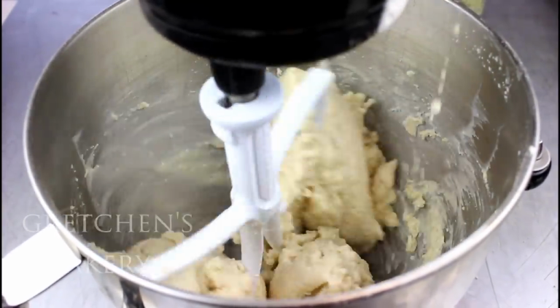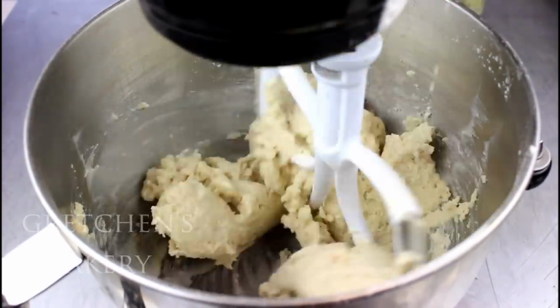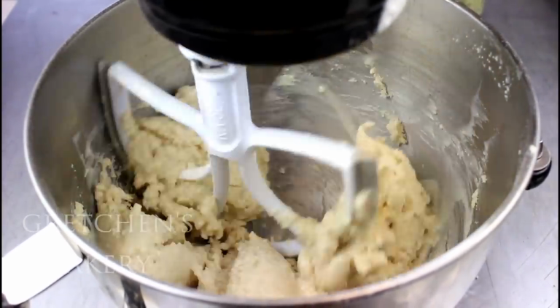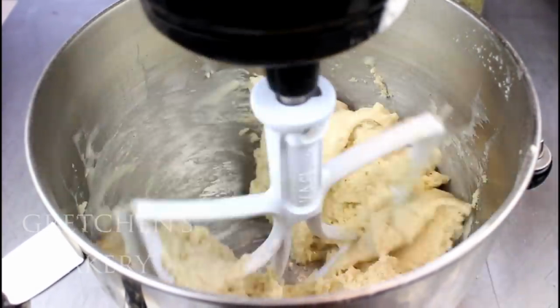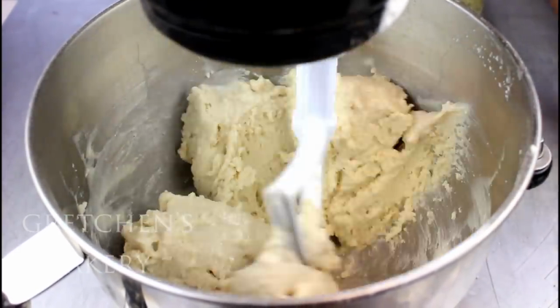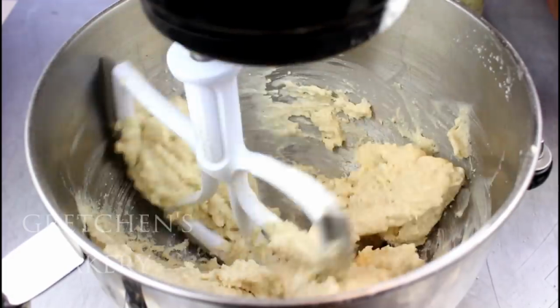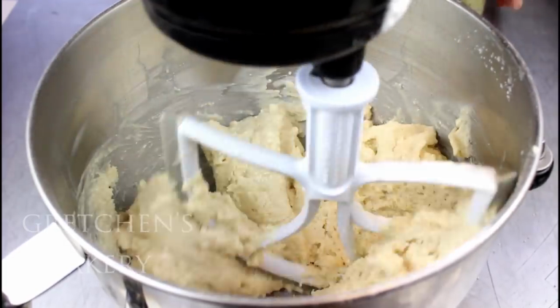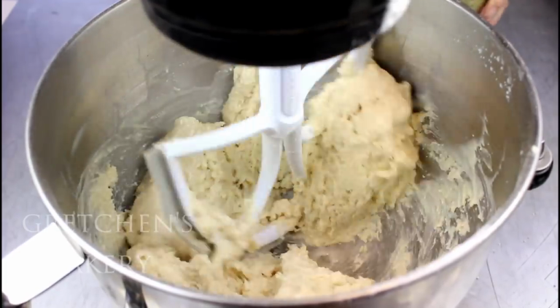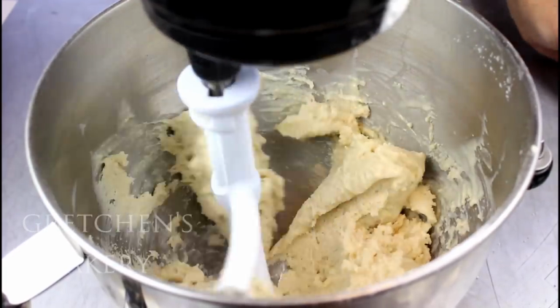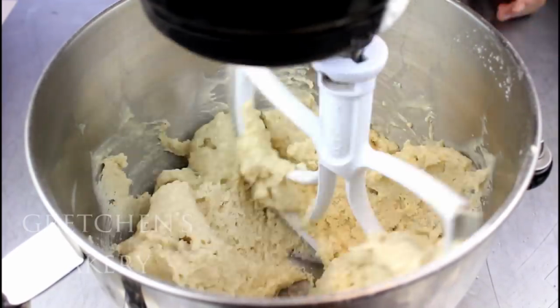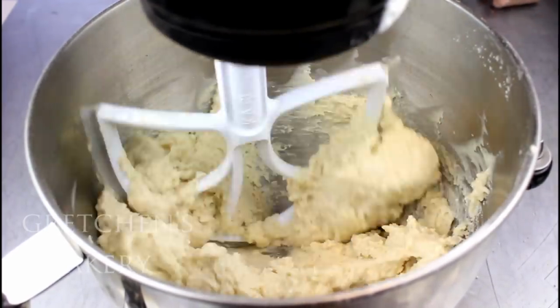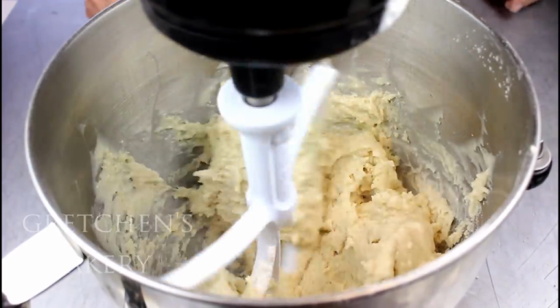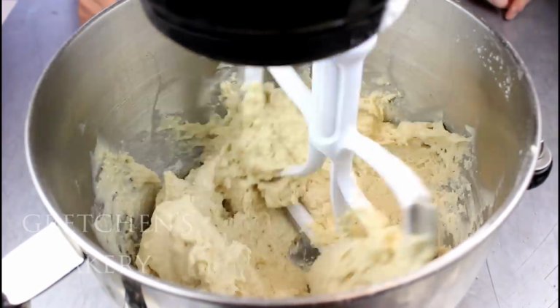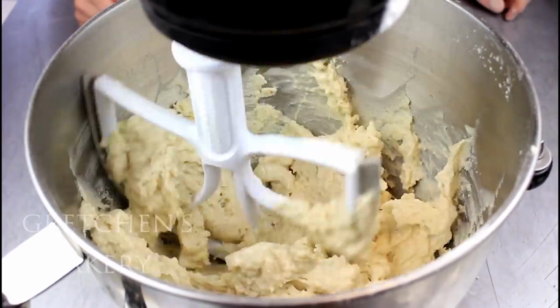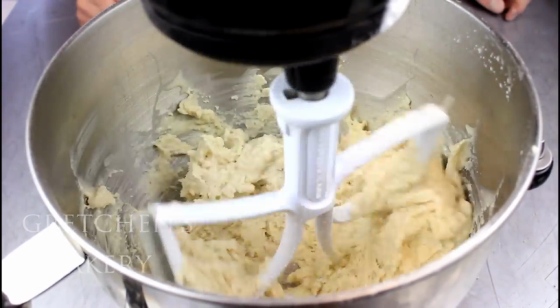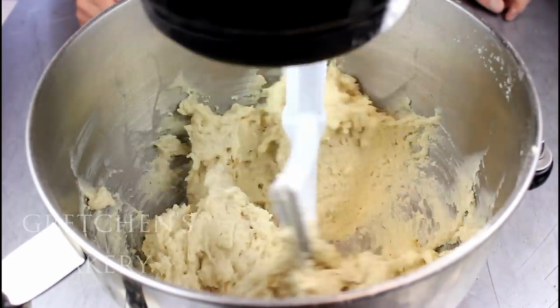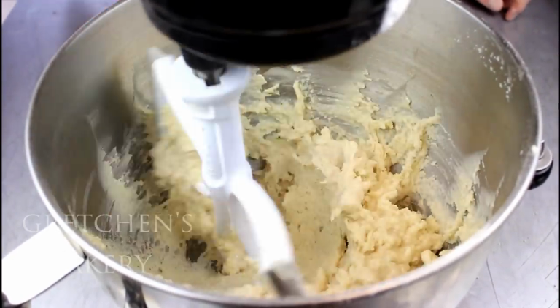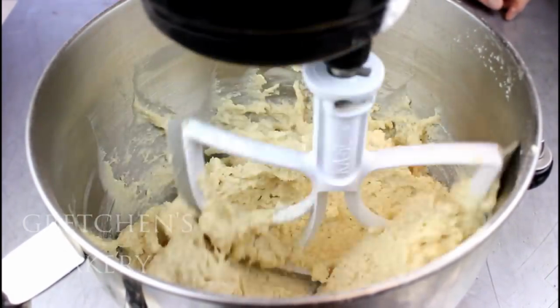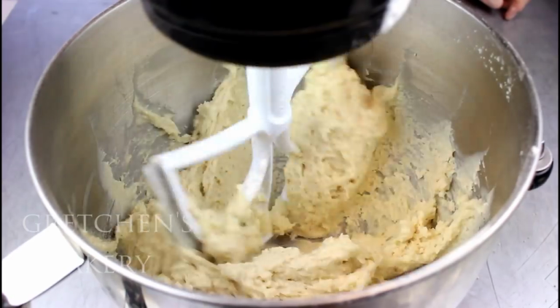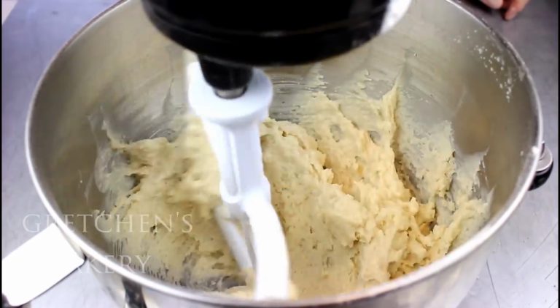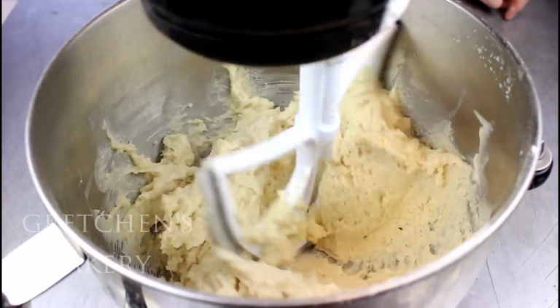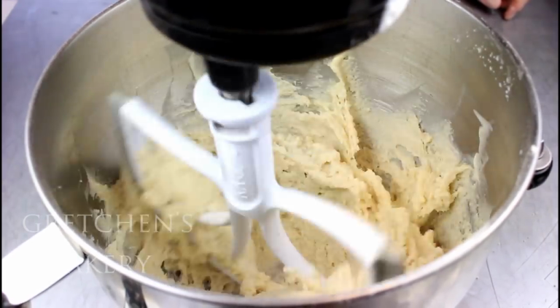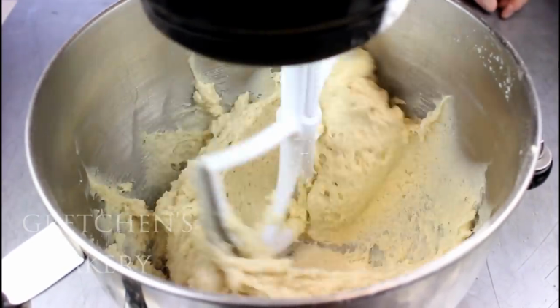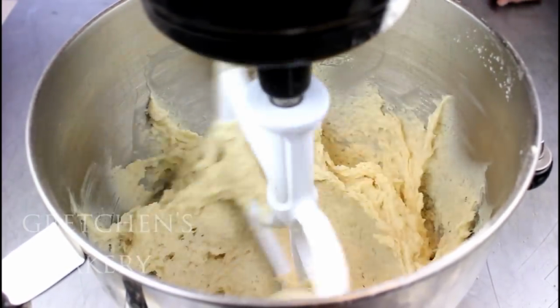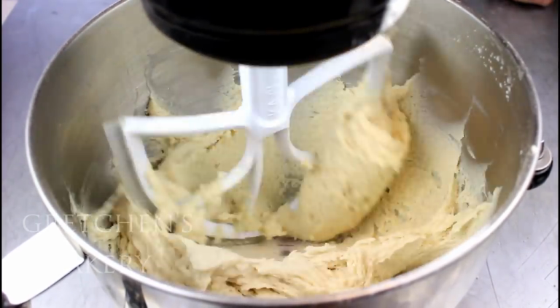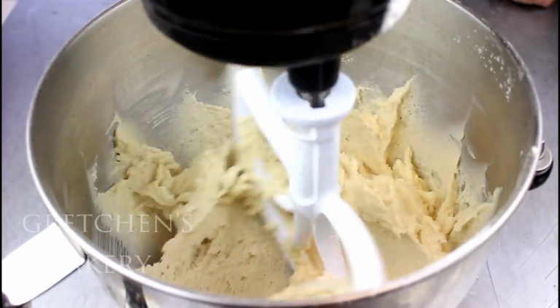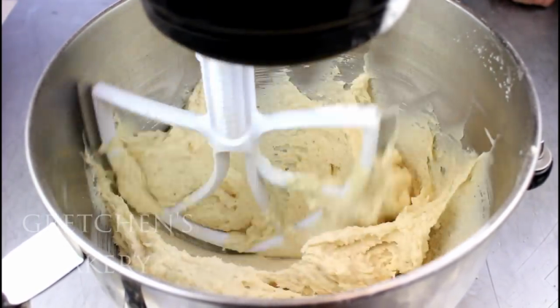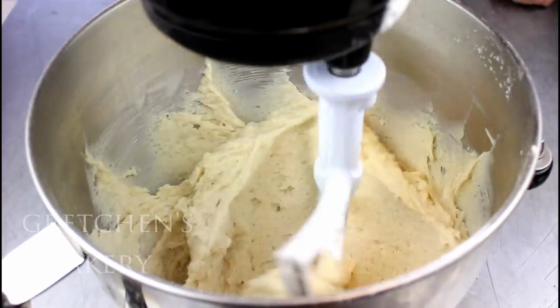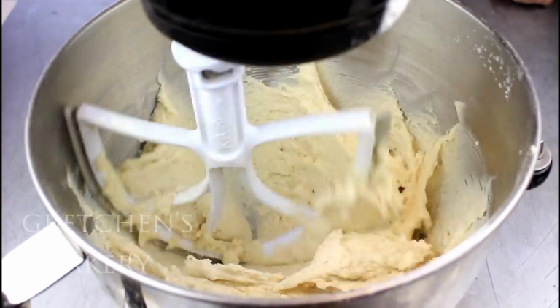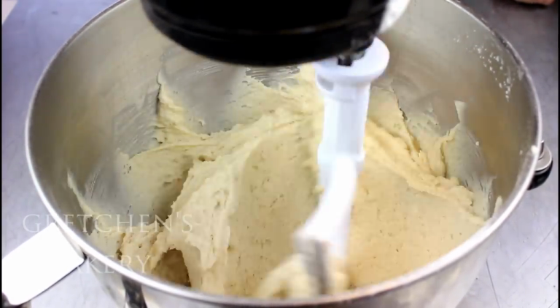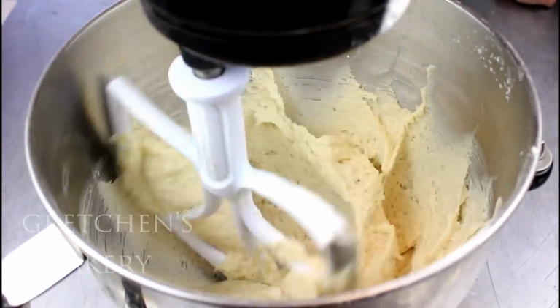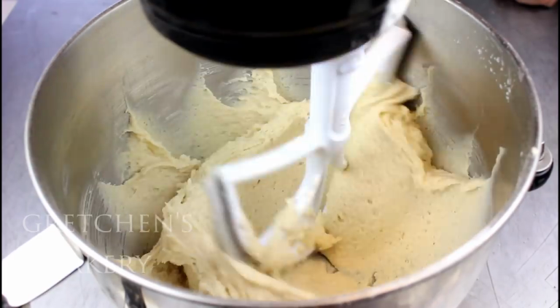This is going to be one tender cake. Next, add the vanilla extract and then start adding in the soy milk slowly while mixing until it's all incorporated. You're going to think, 'Oh my god, what is happening — am I making a loaf of bread?' But trust me, it gets better.